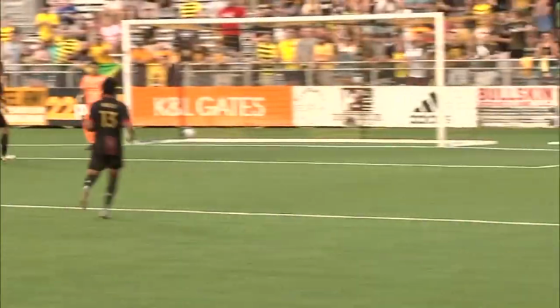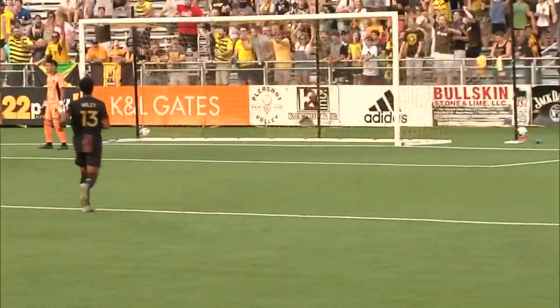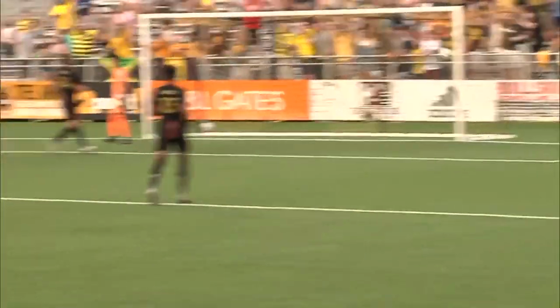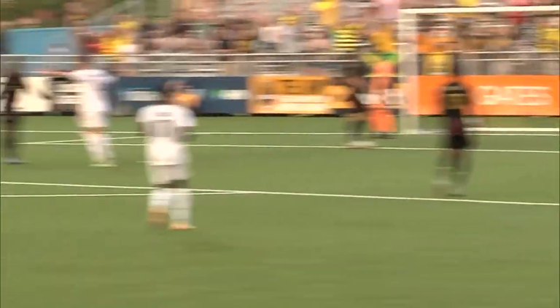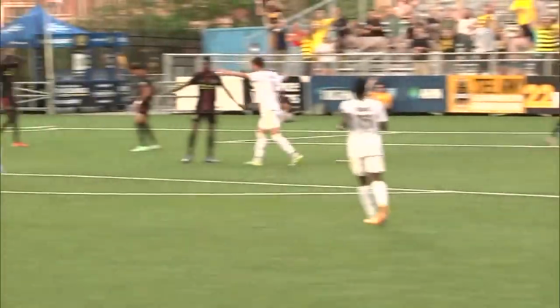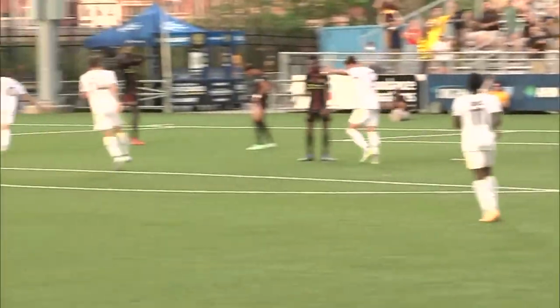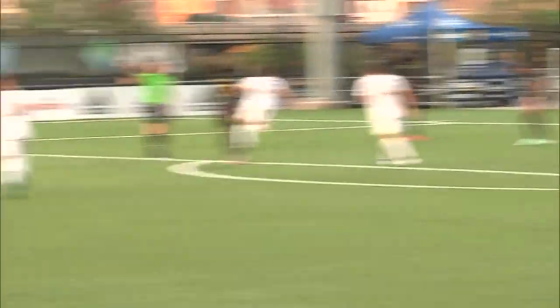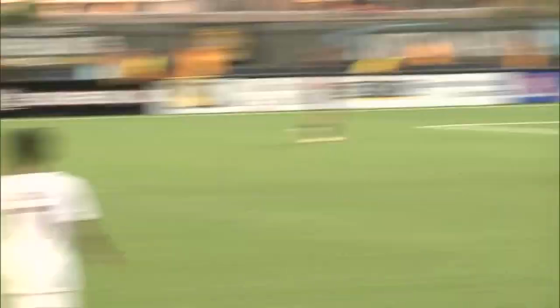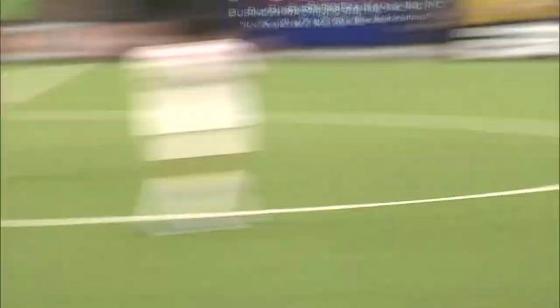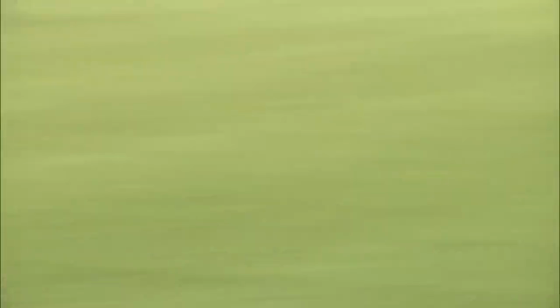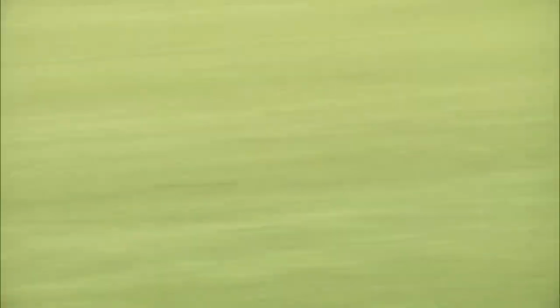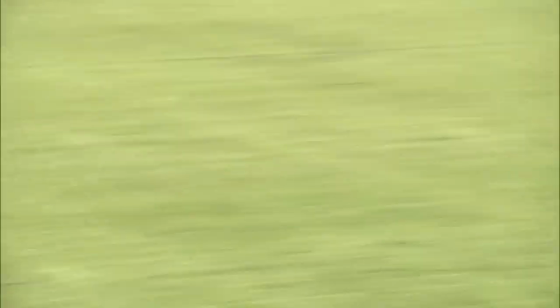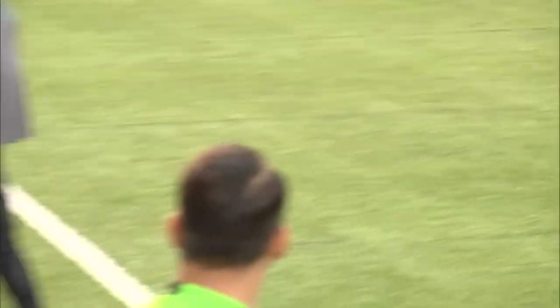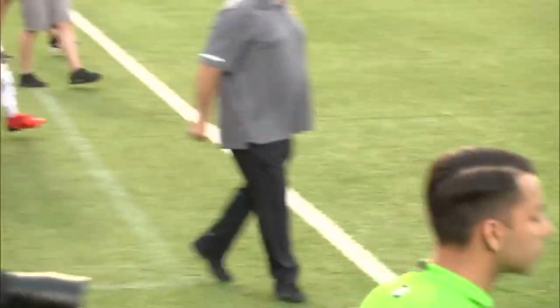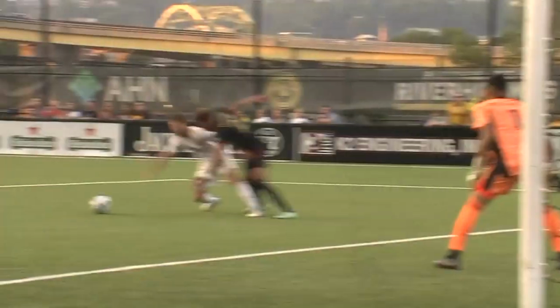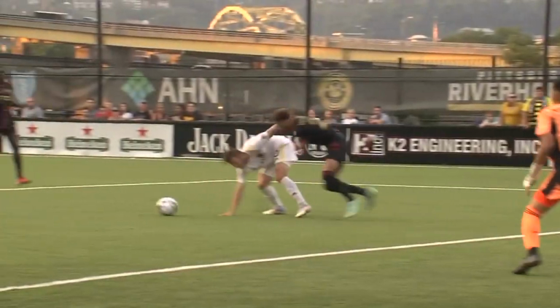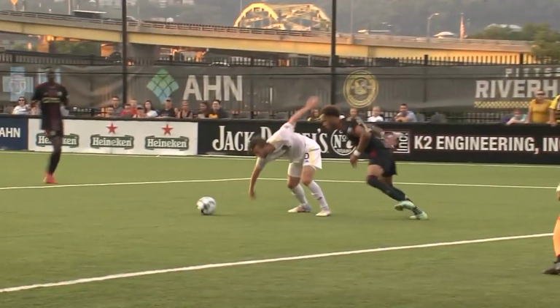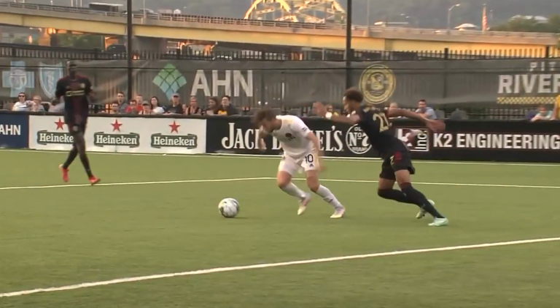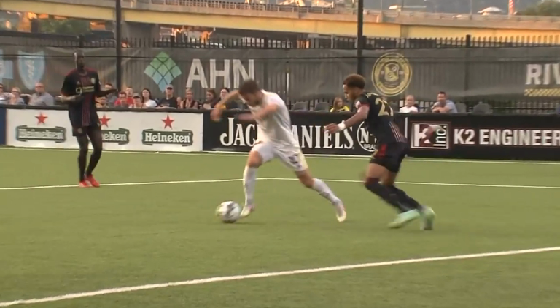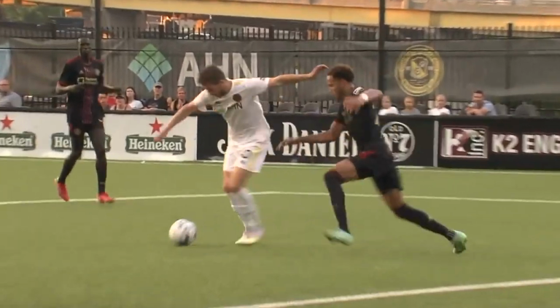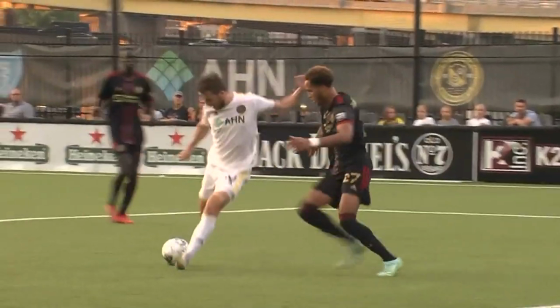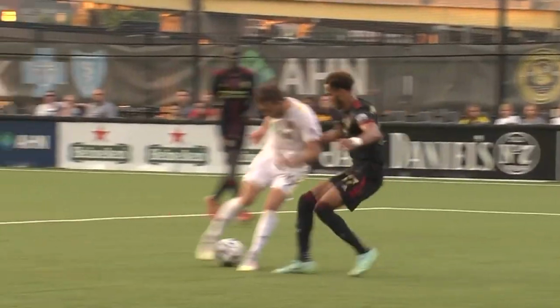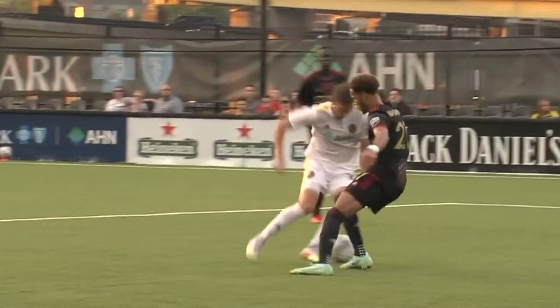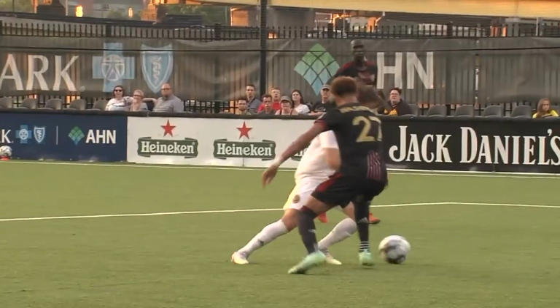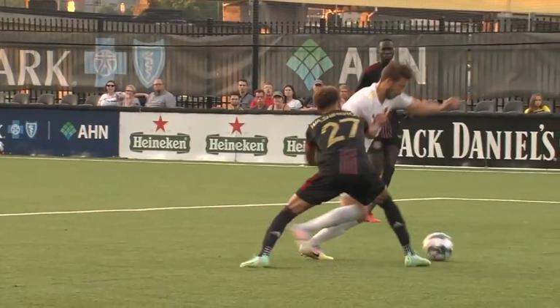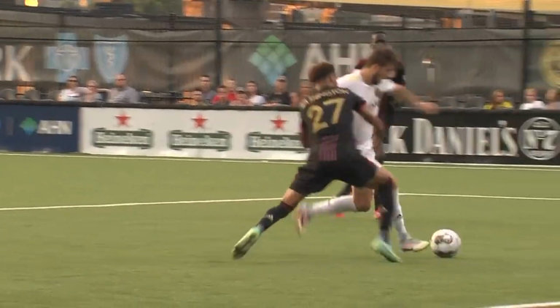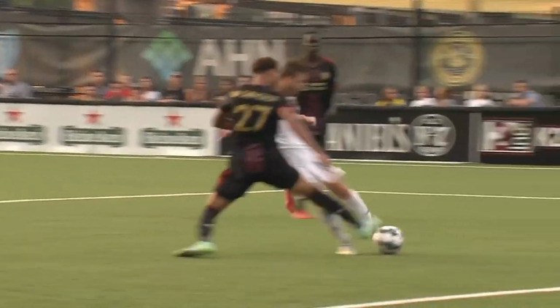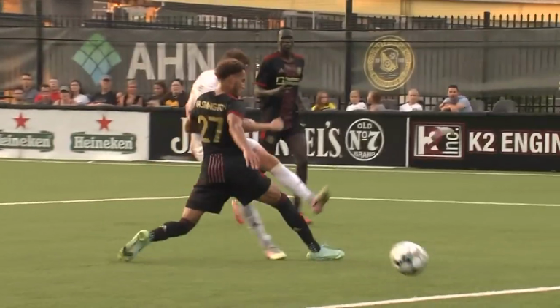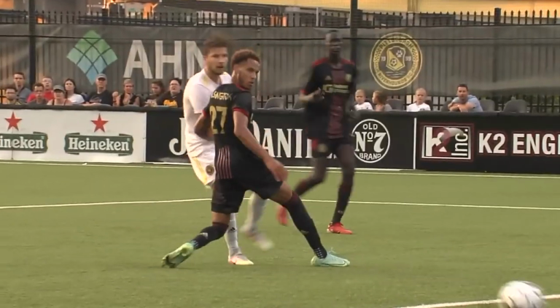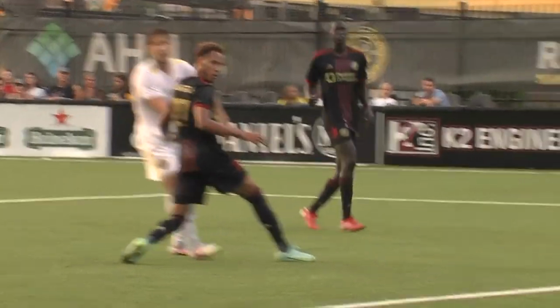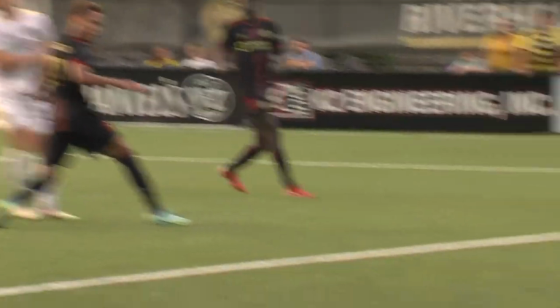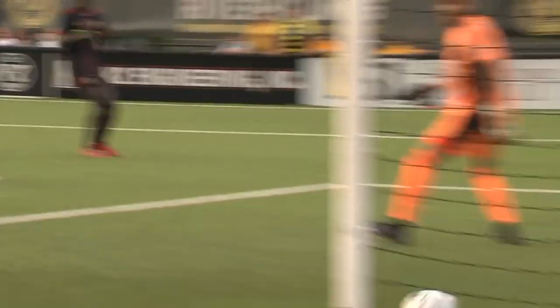That's why he's a dangerous player and he is one of the best players in this USL. You see here, there's no defending.